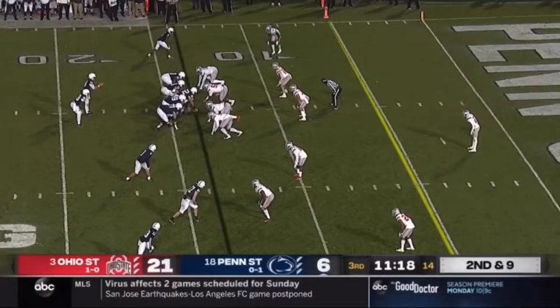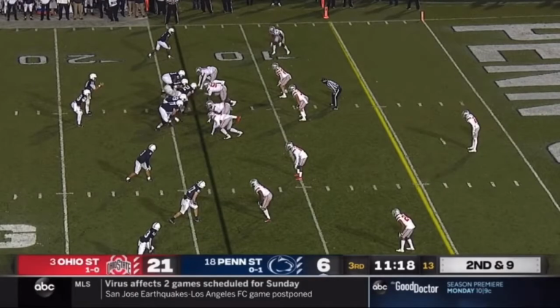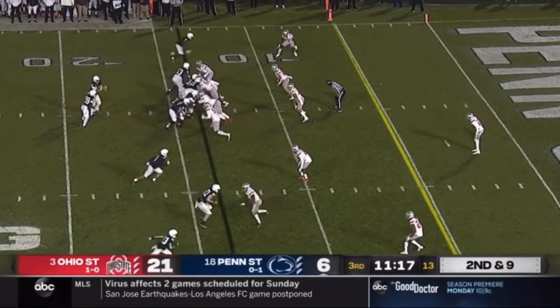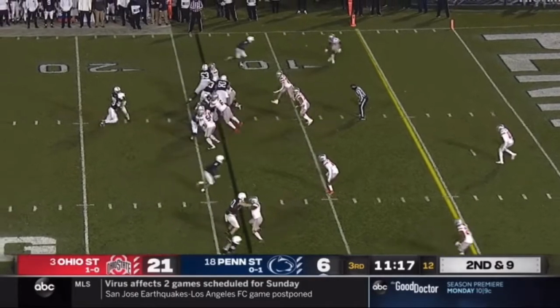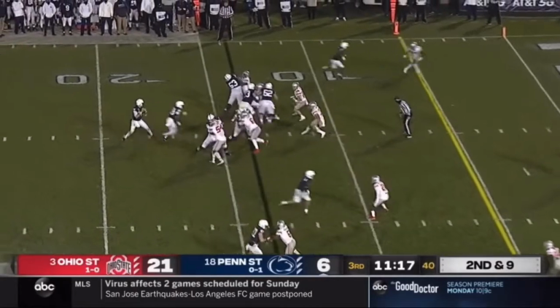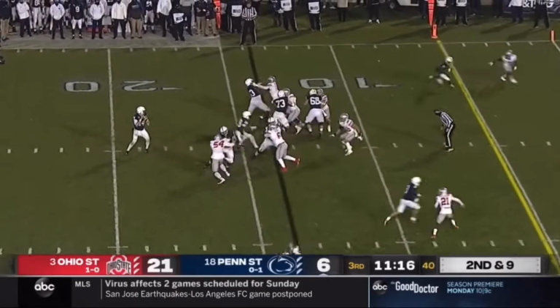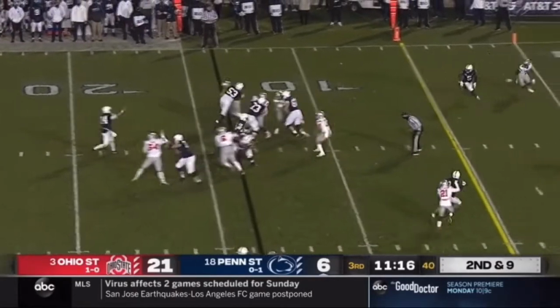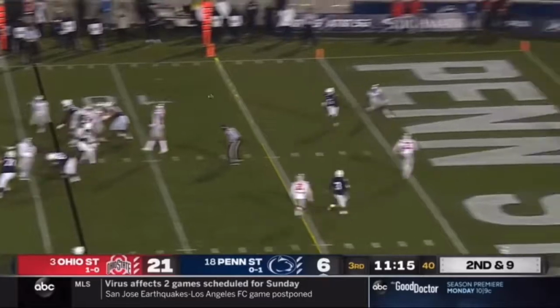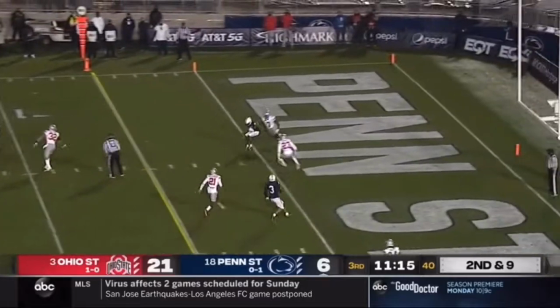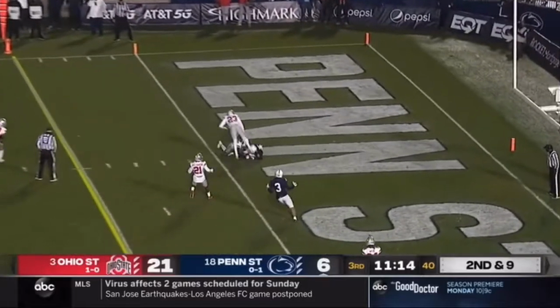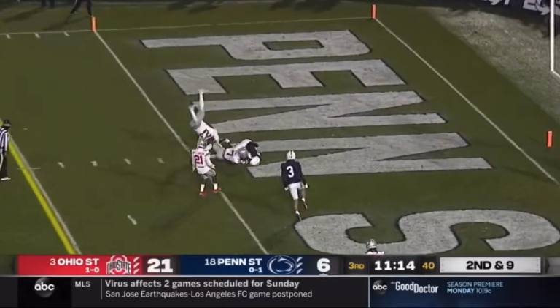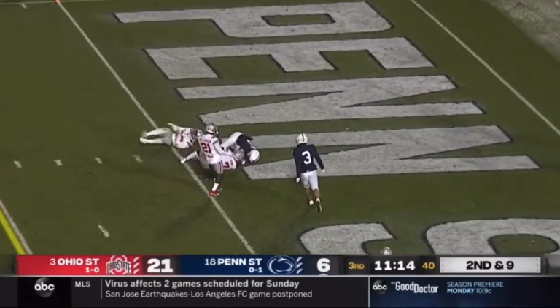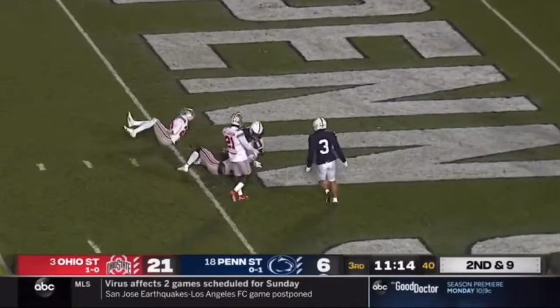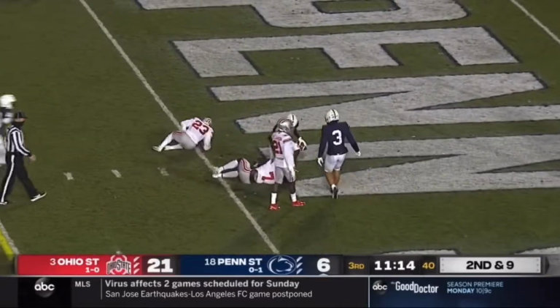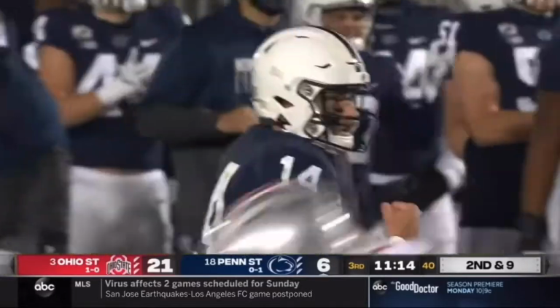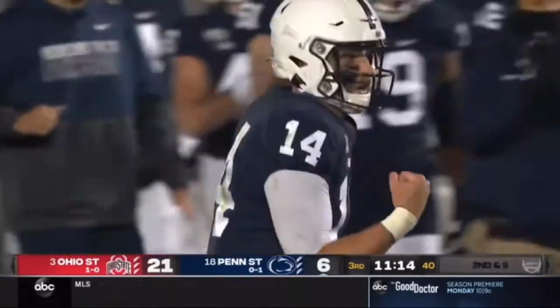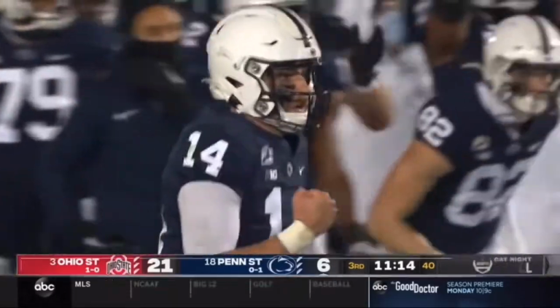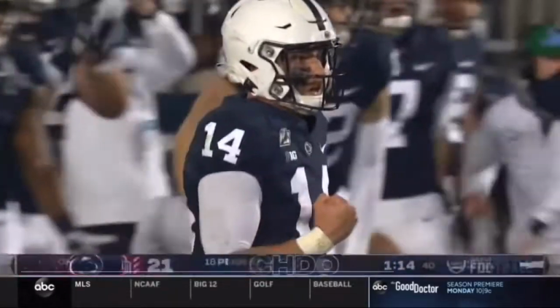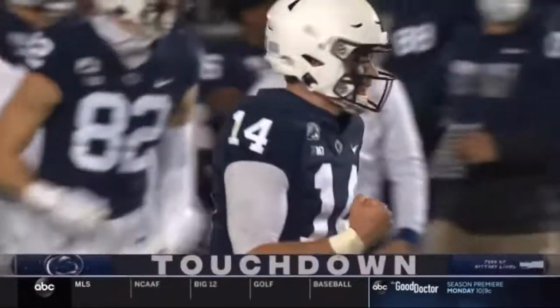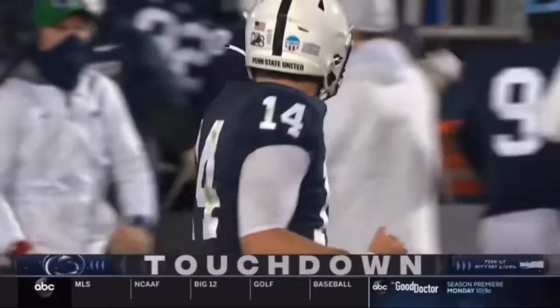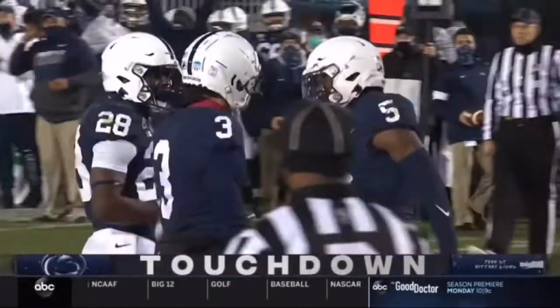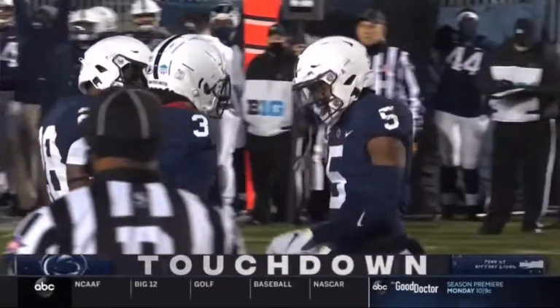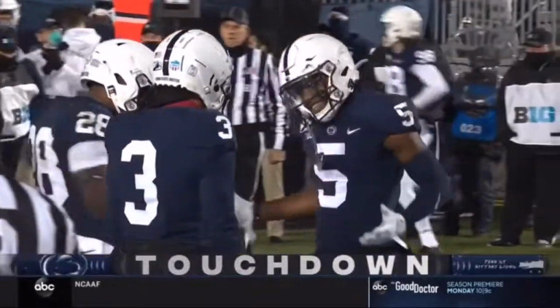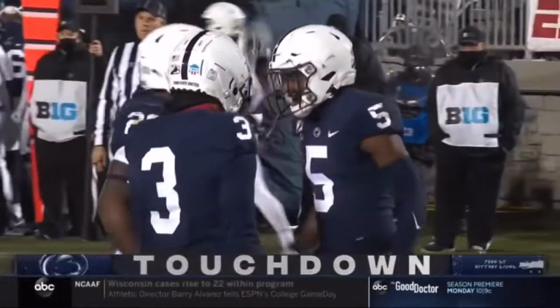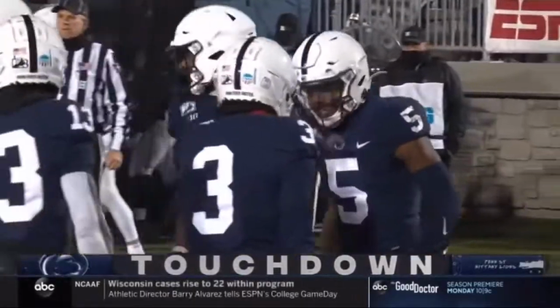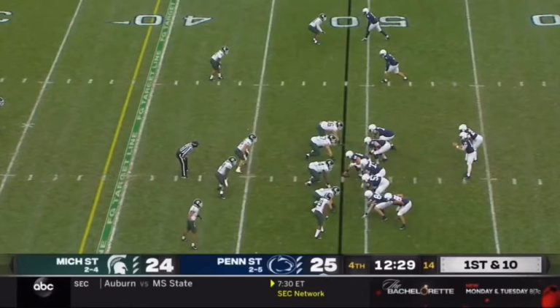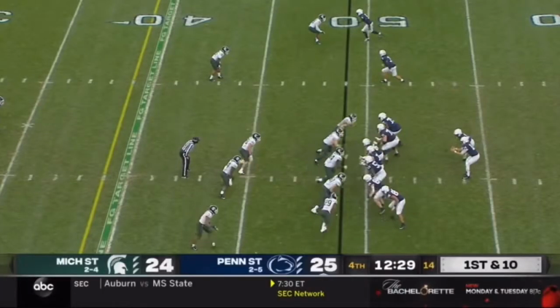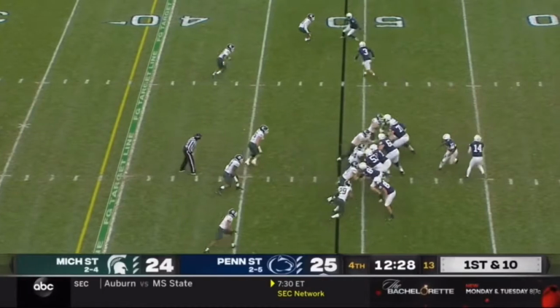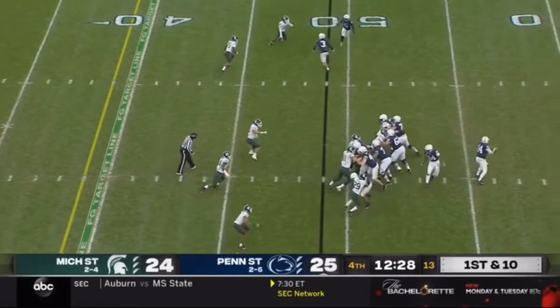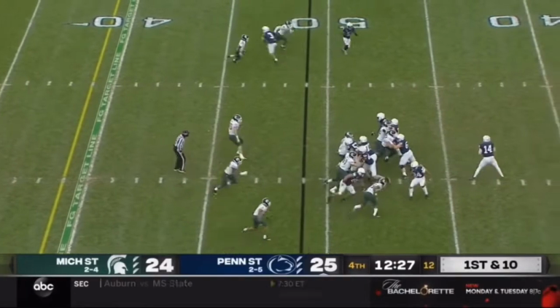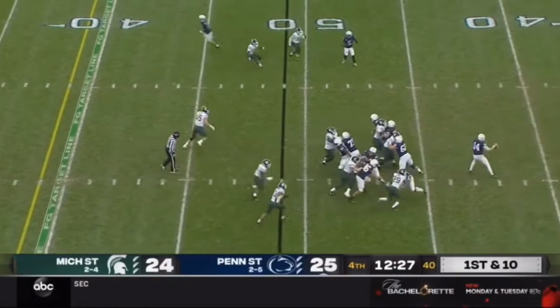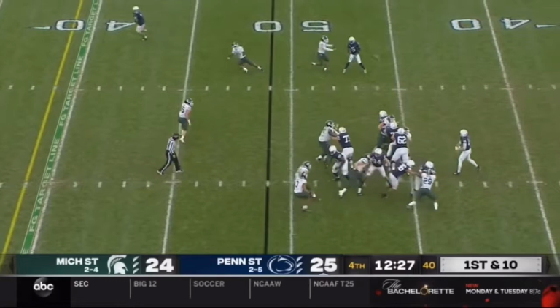Ford is the back on second and nine. They fake it to him over the middle, Clifford fires — touchdown, Jahan Dotson. And Penn State right out of the gate, targeting him 12 times in this game.